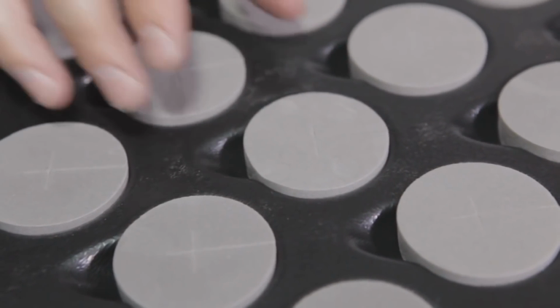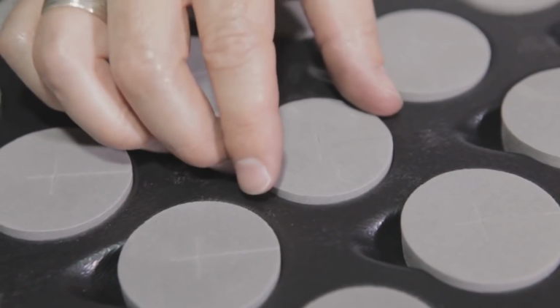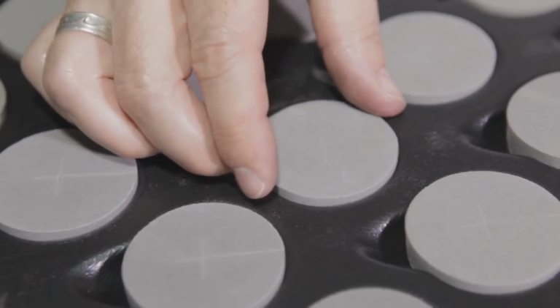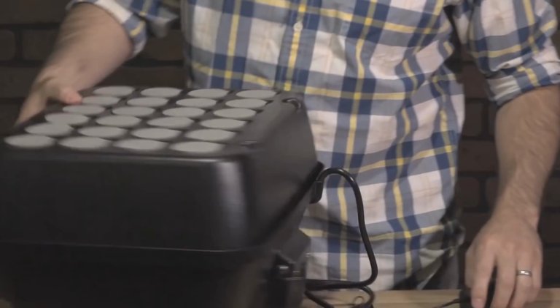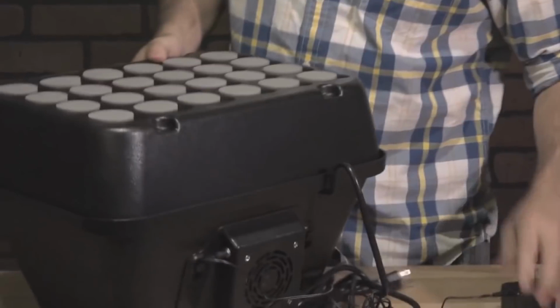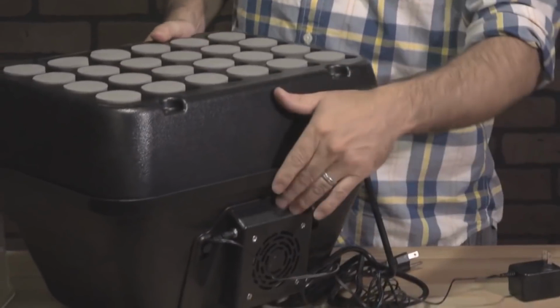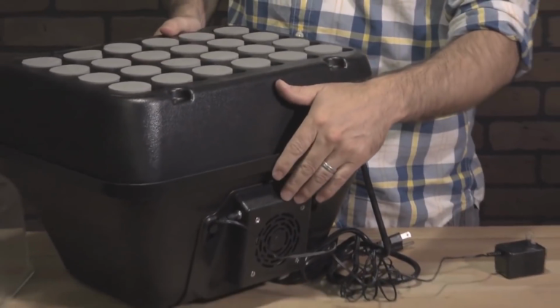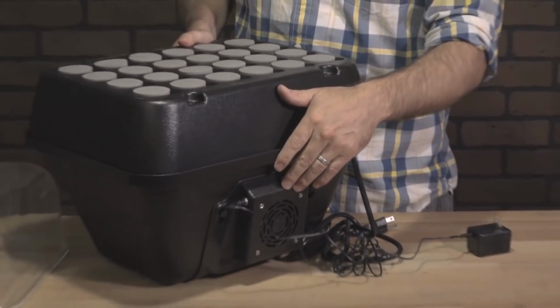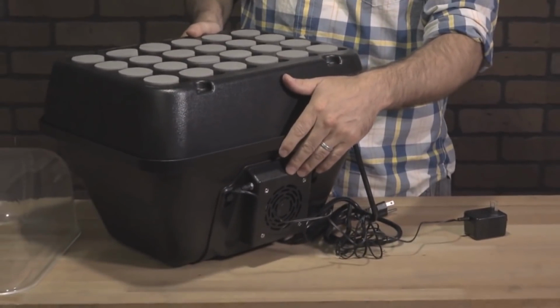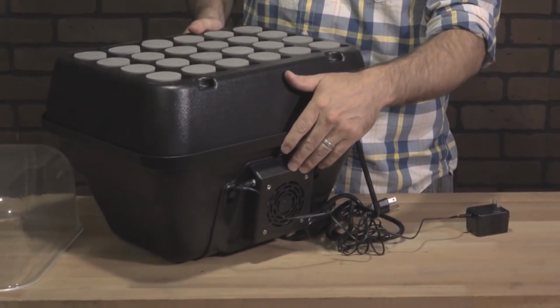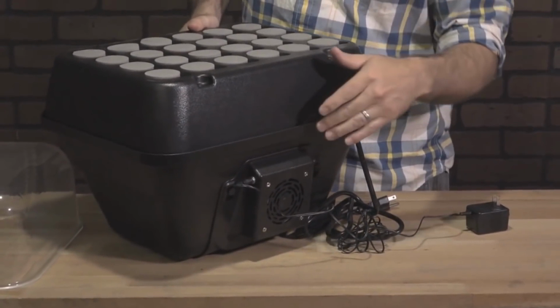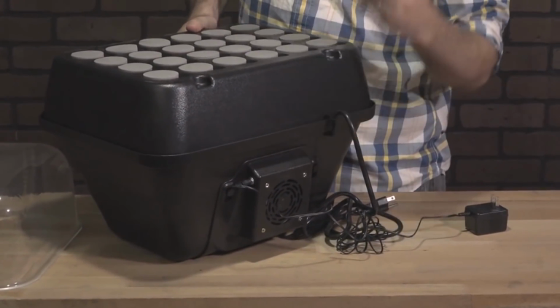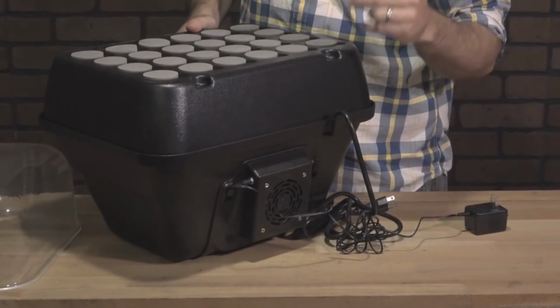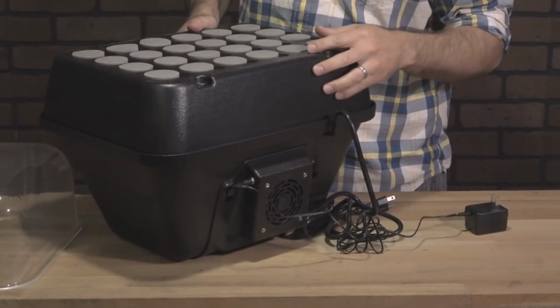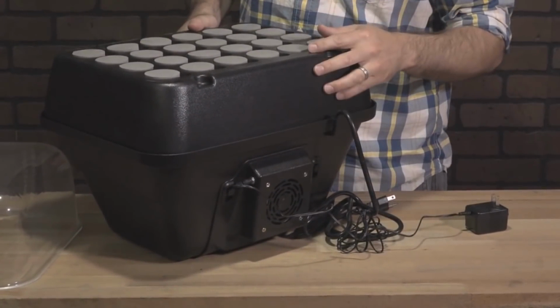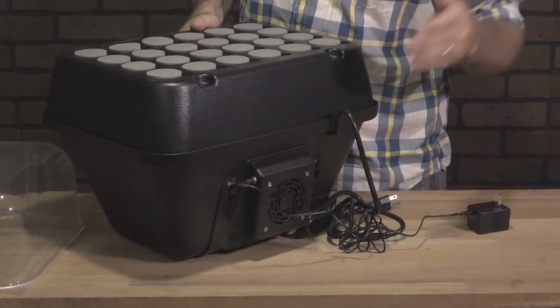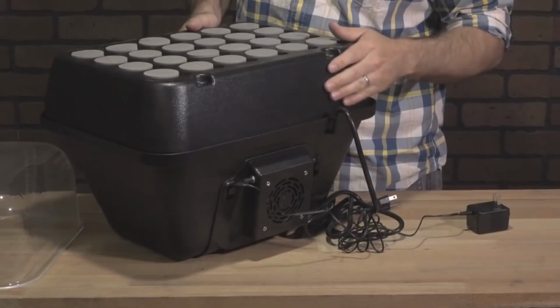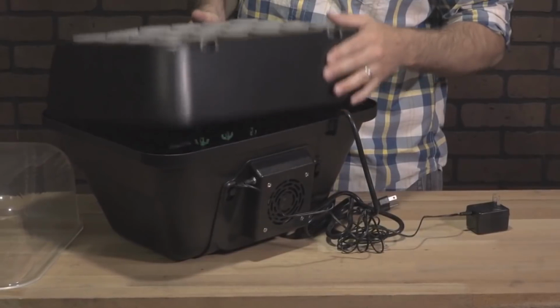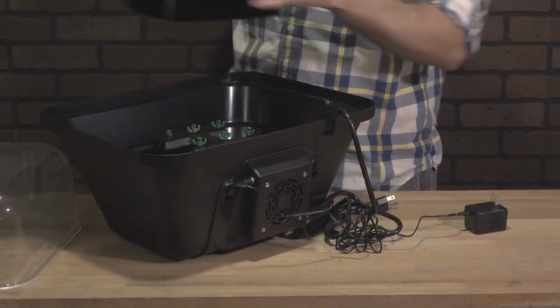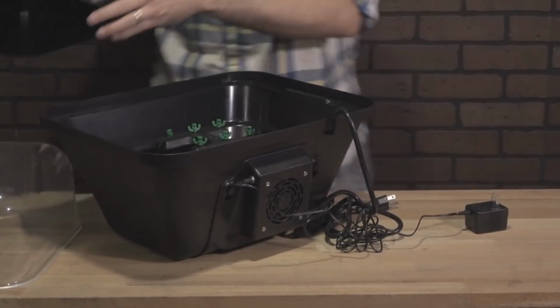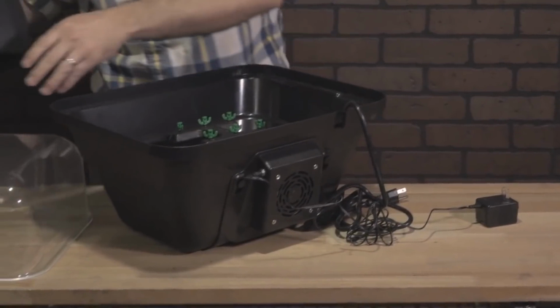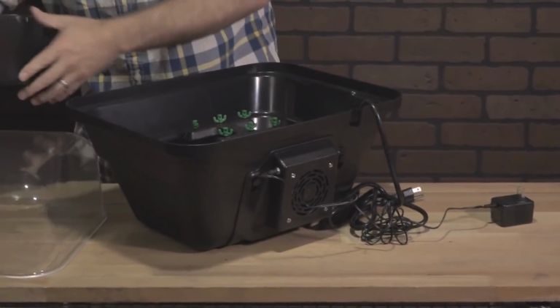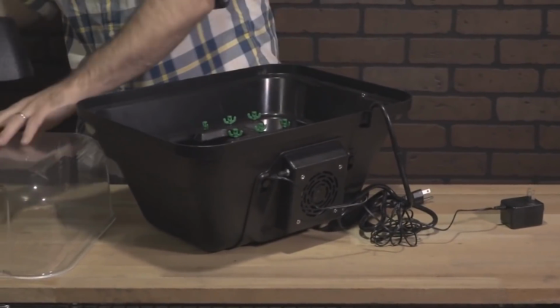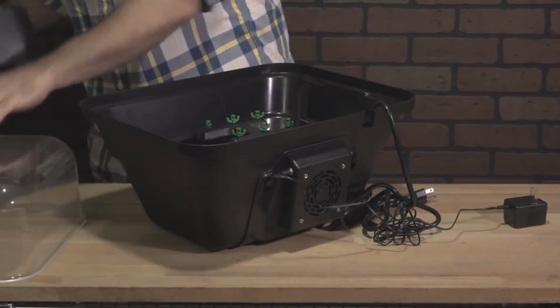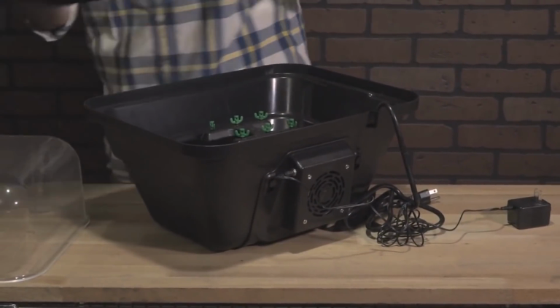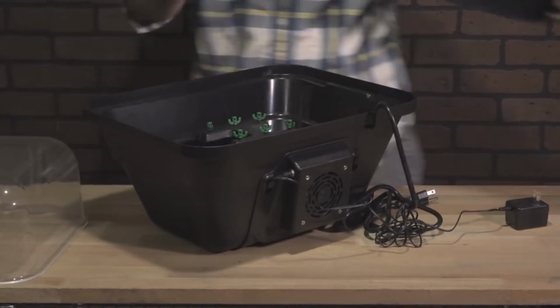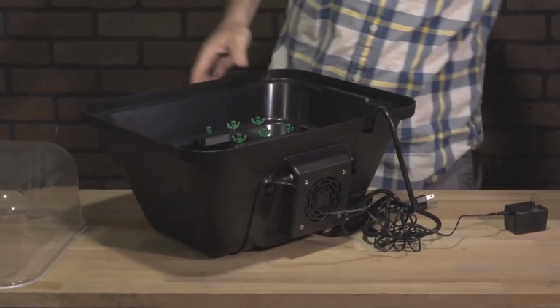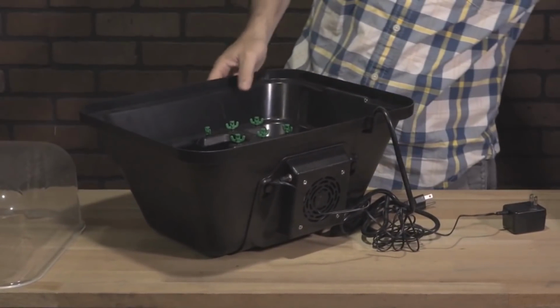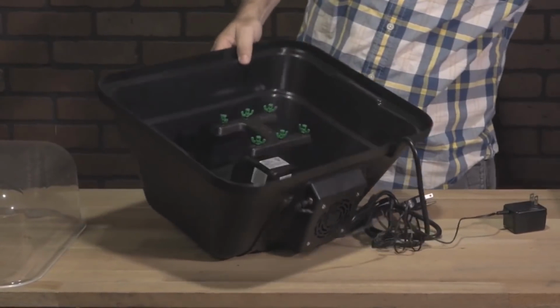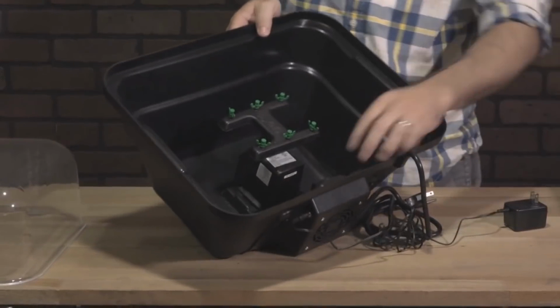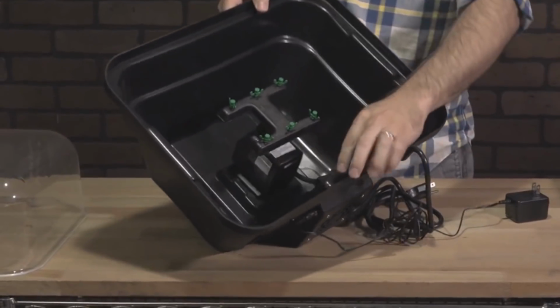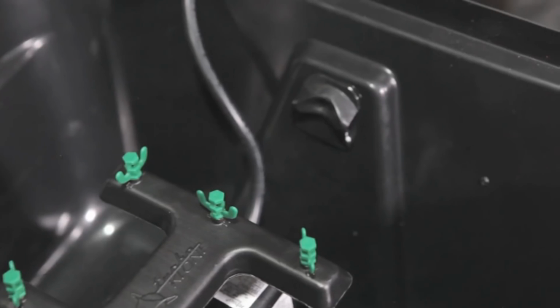The TurboClone, as you know, all come with a fan shroud. The fan does two things: it pushes oxygen into the grow chamber. You might ask, how is that possible? We've got a baffle right here.